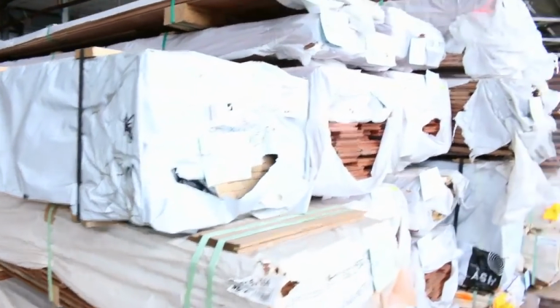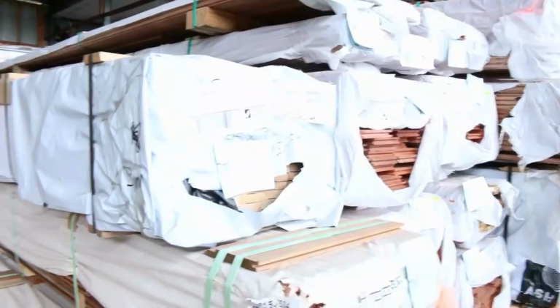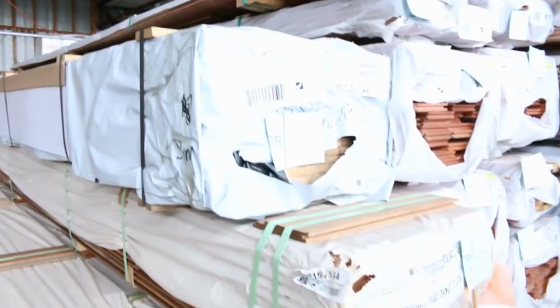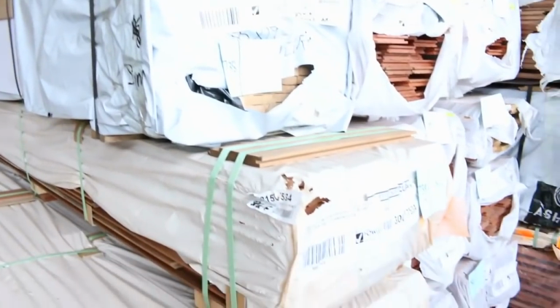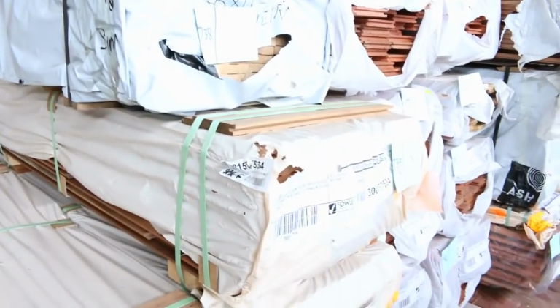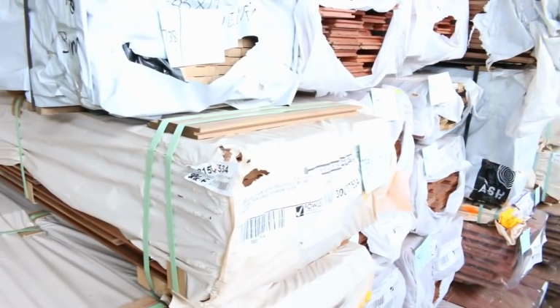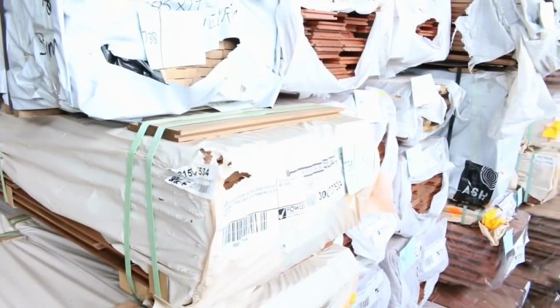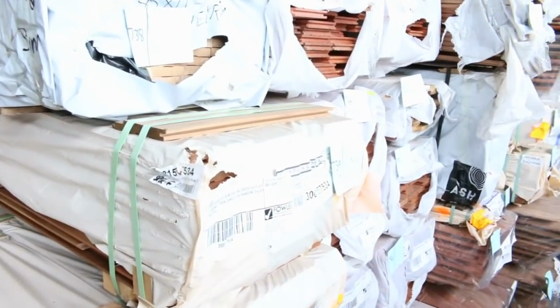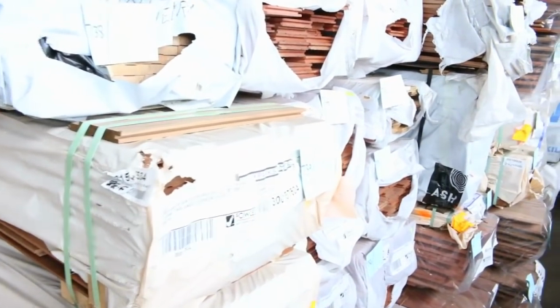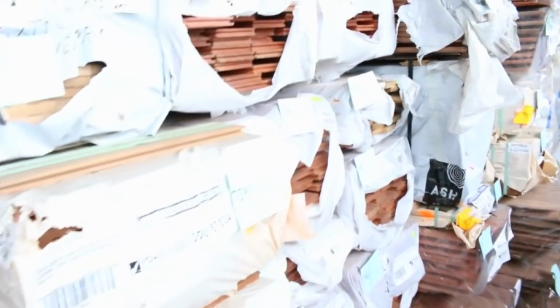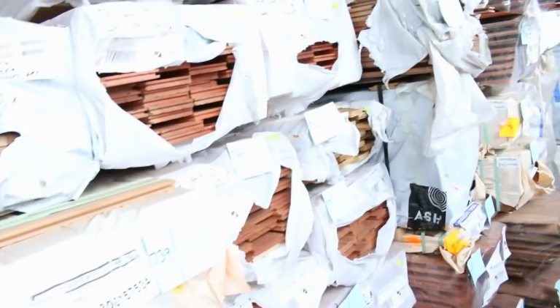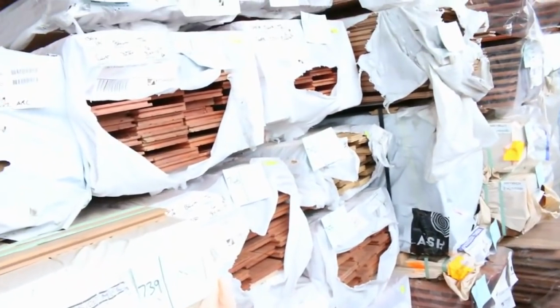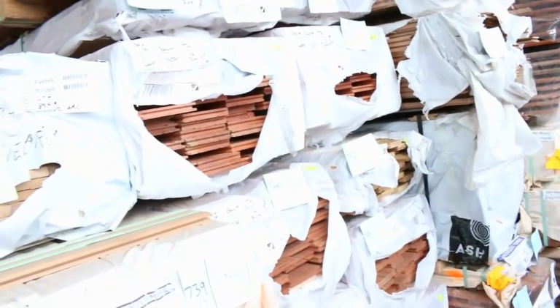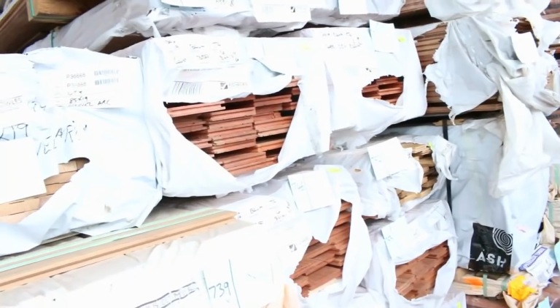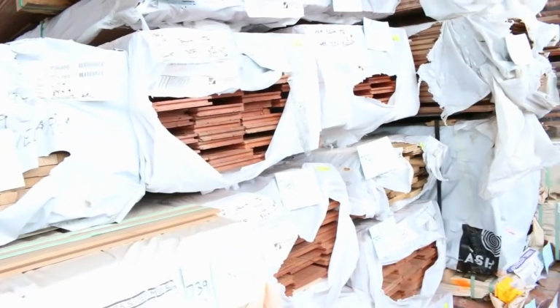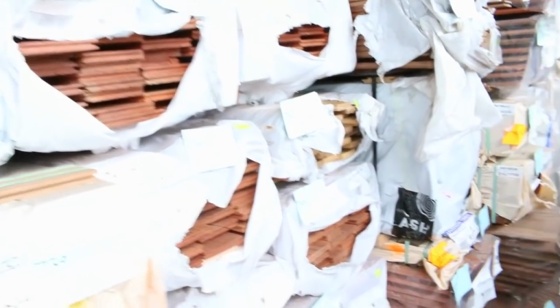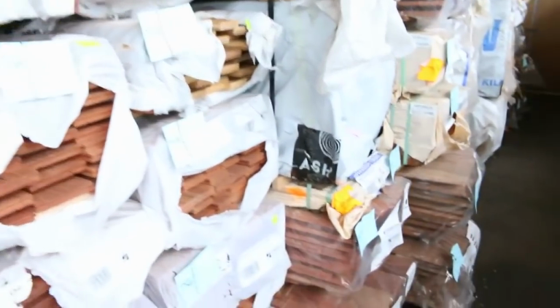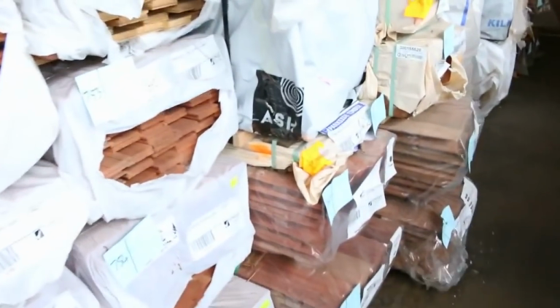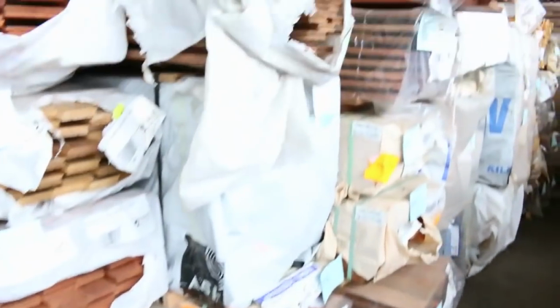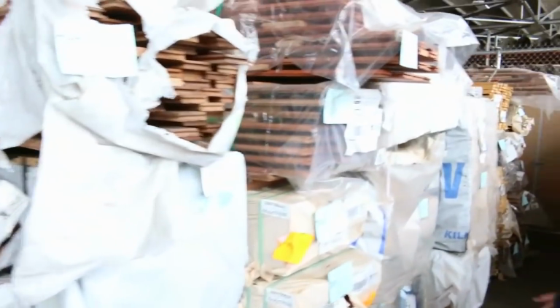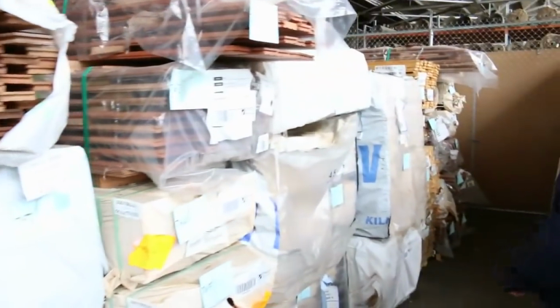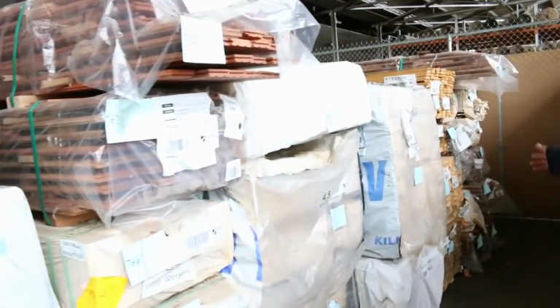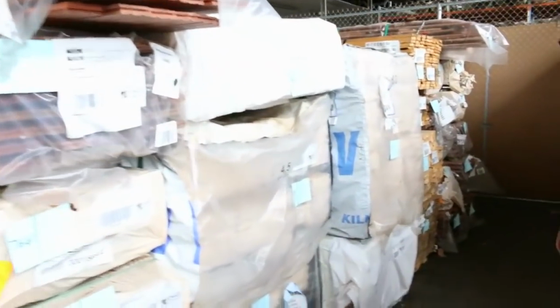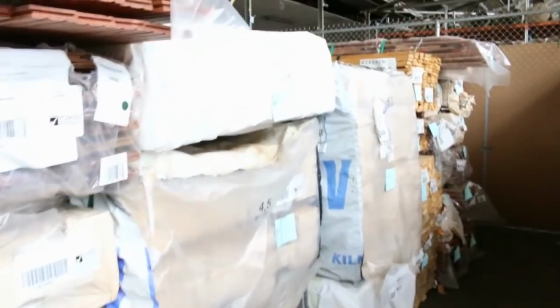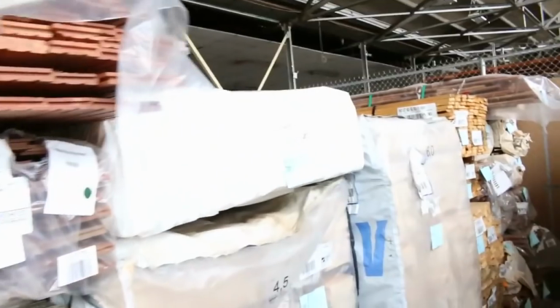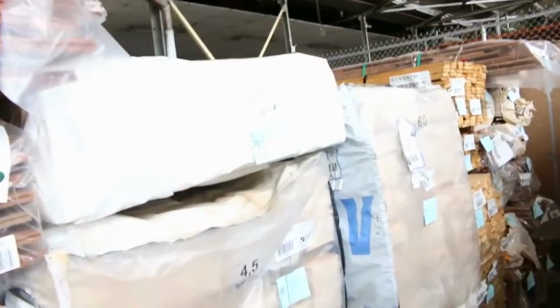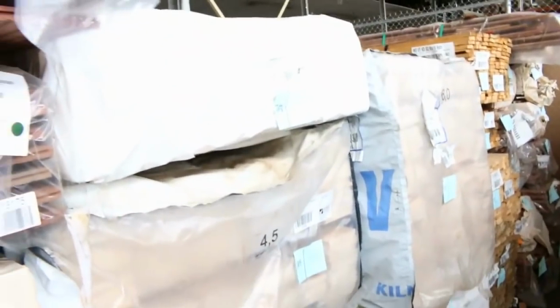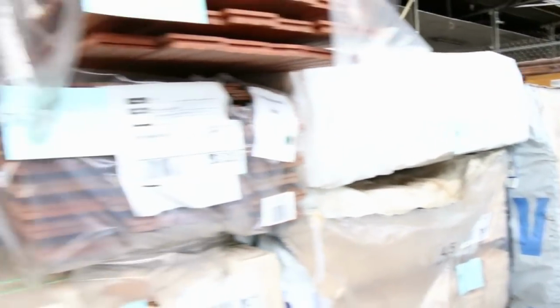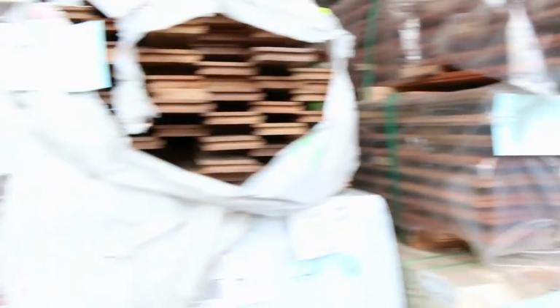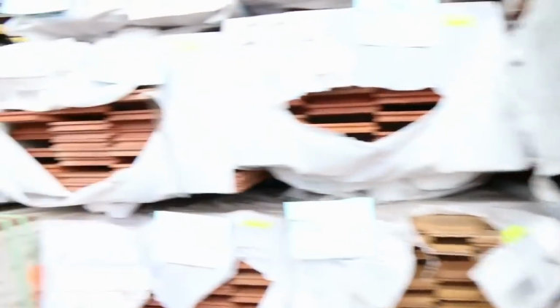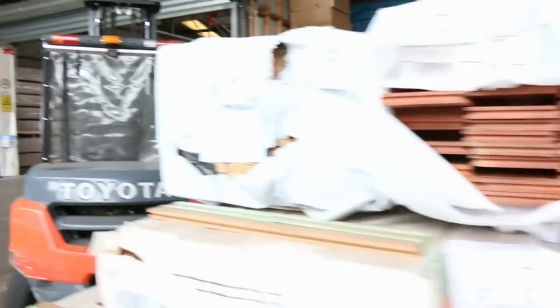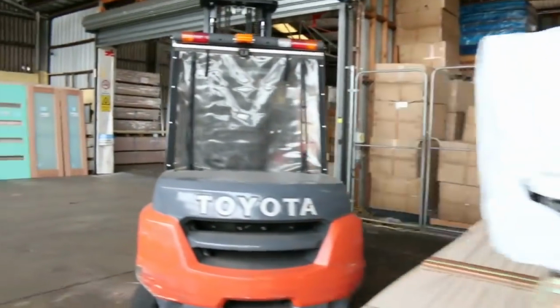We've got here some shiplap cladding. We've got packs of flooring. We've got some nice flooring down the other end which you'll see shortly as well. Weatherboards as well down here — some square-edge primed weatherboards. All righty, let's make our way a bit further down the shed now.